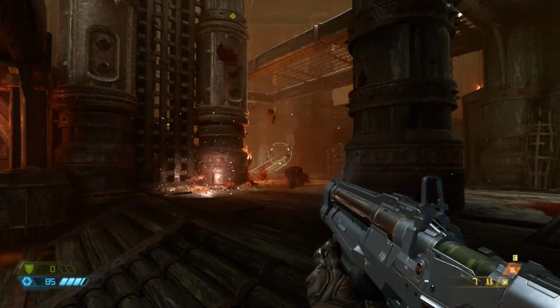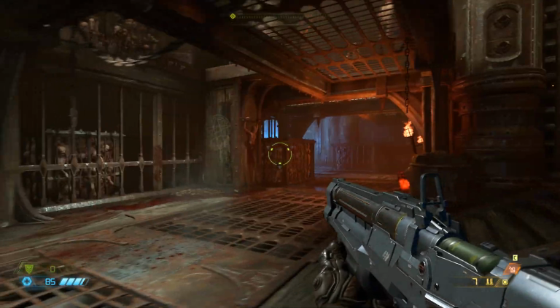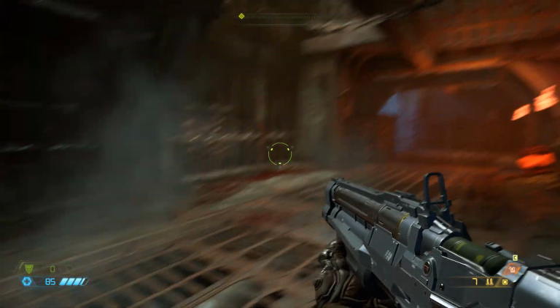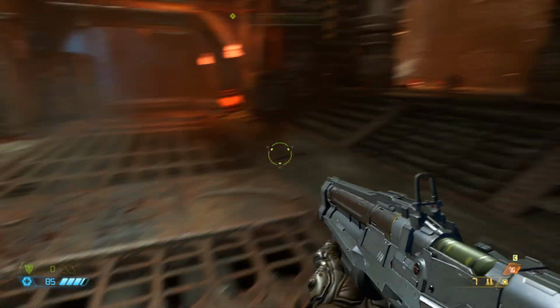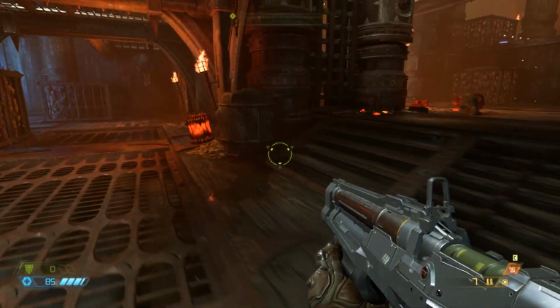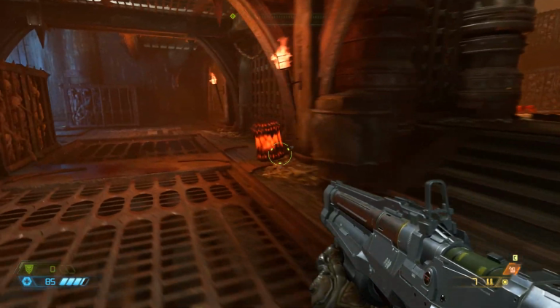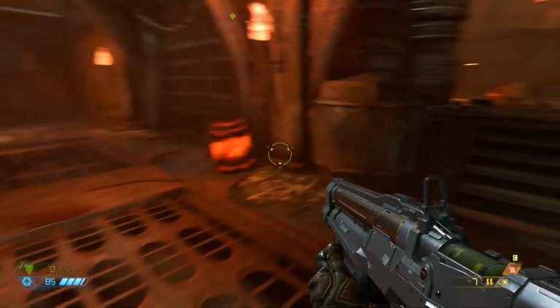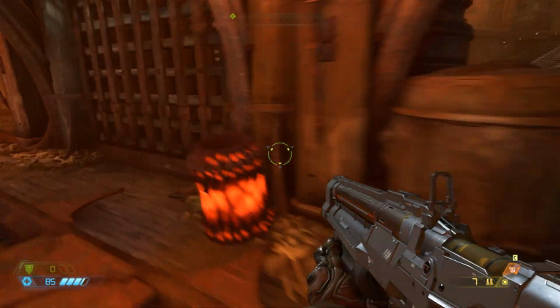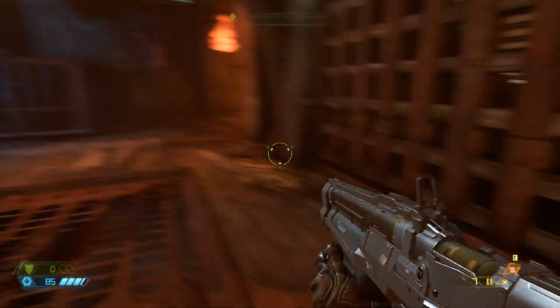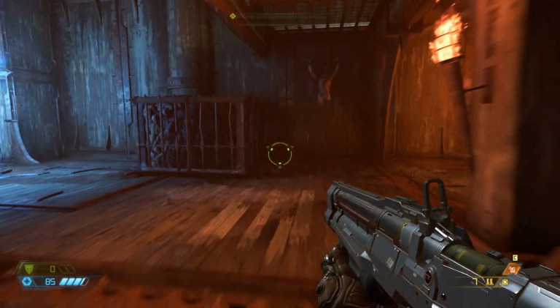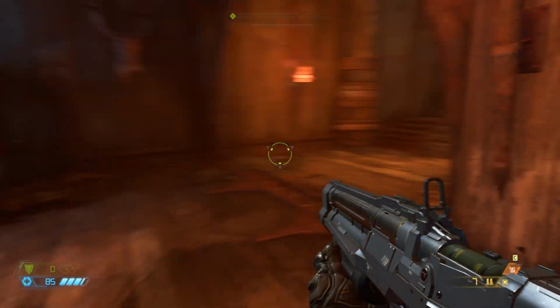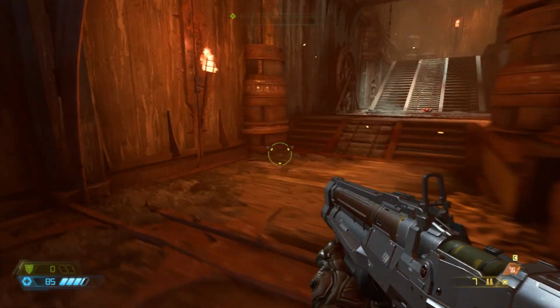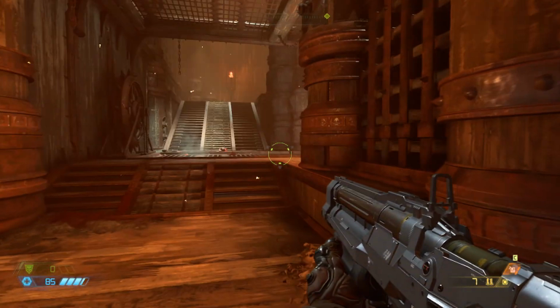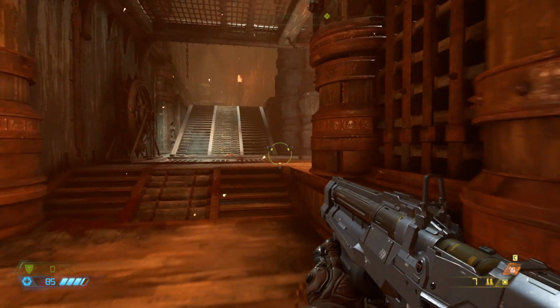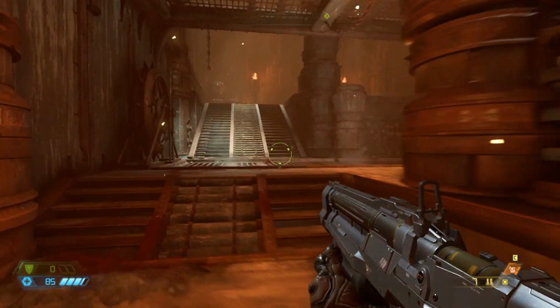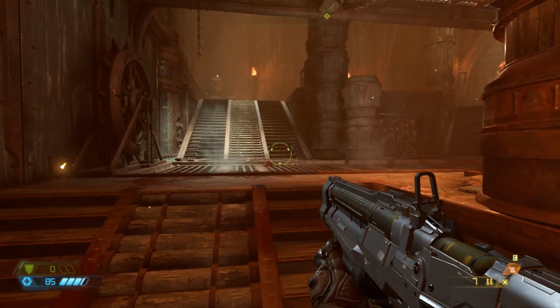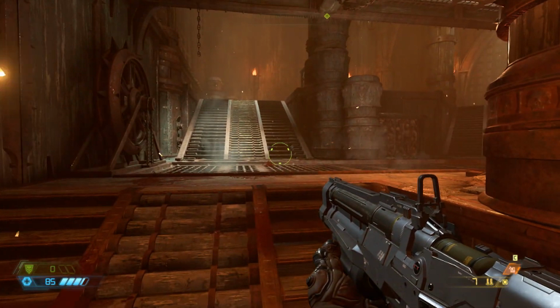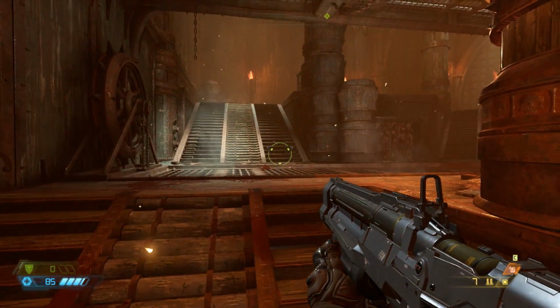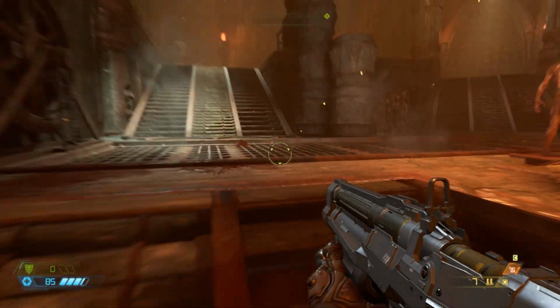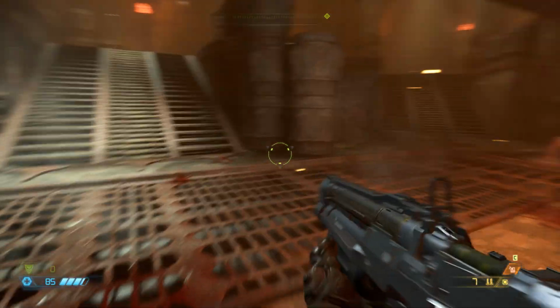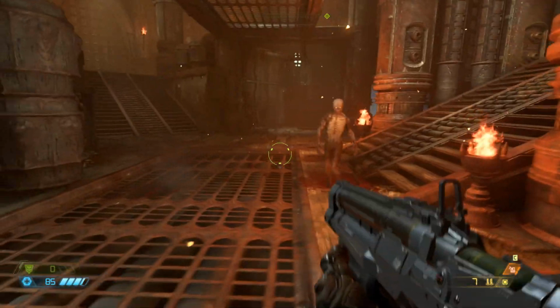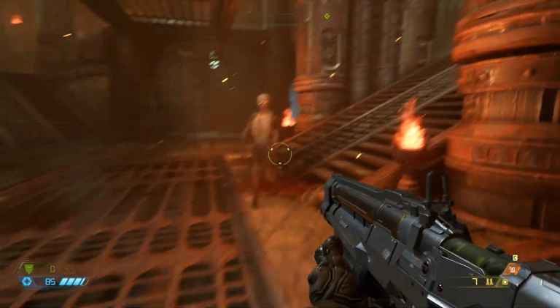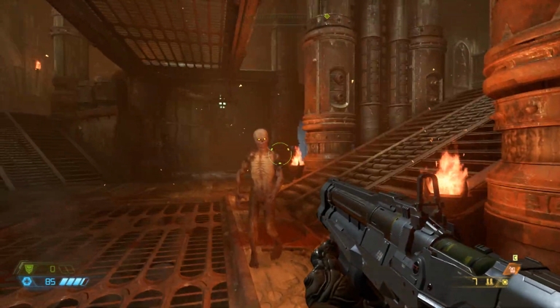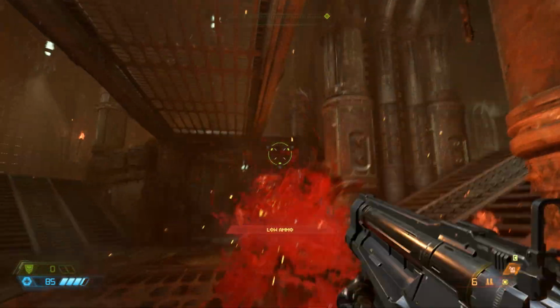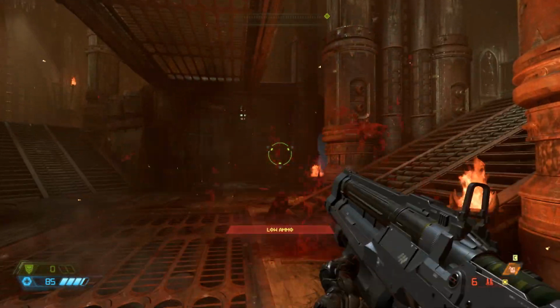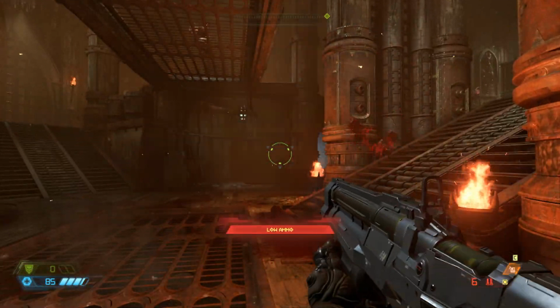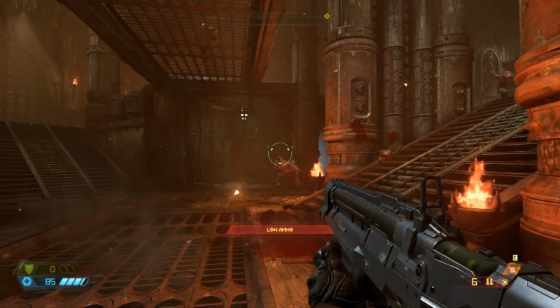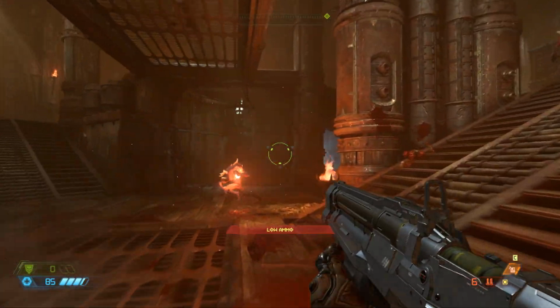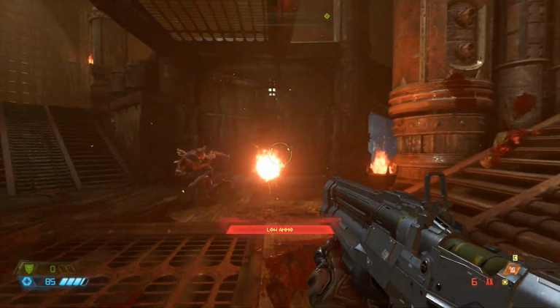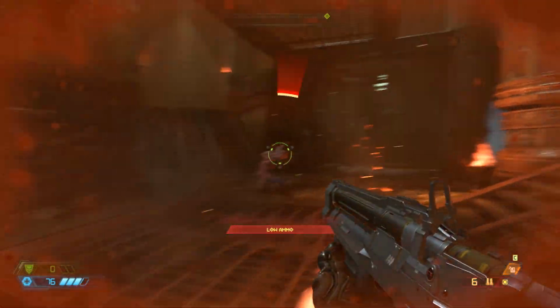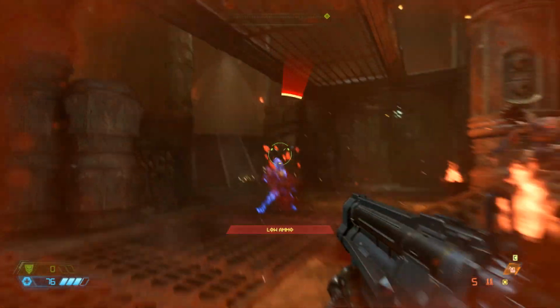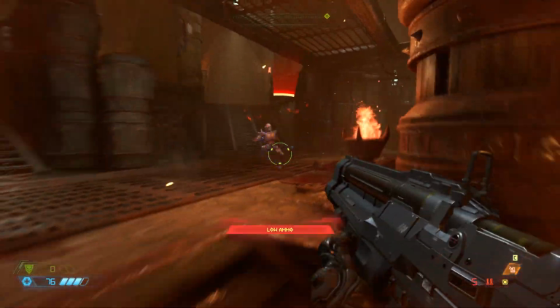So, as expected, it's incredibly well optimized, just like Doom from 2016. It's really a great game overall, so definitely recommend buying it.